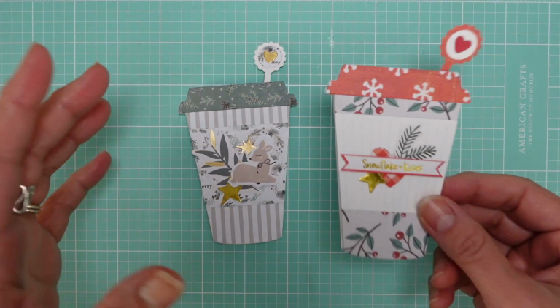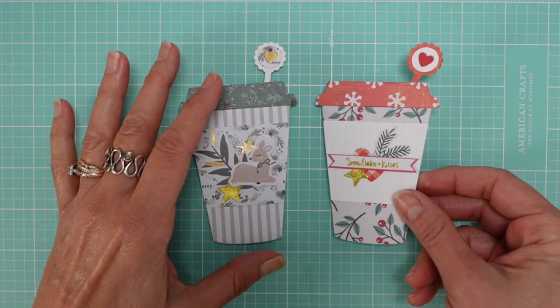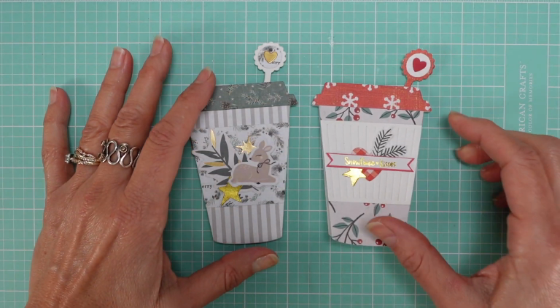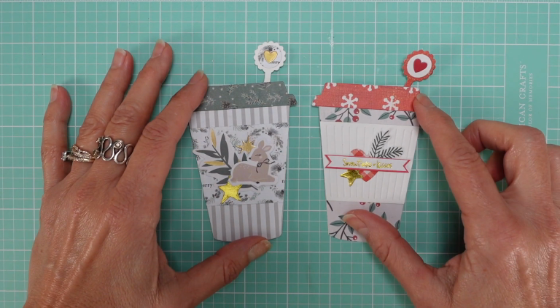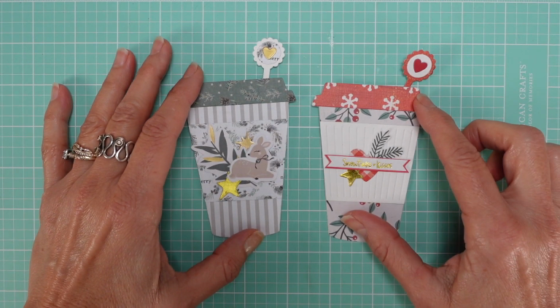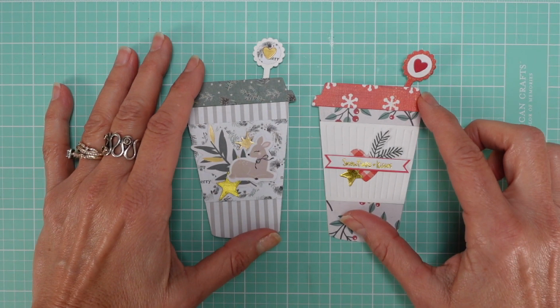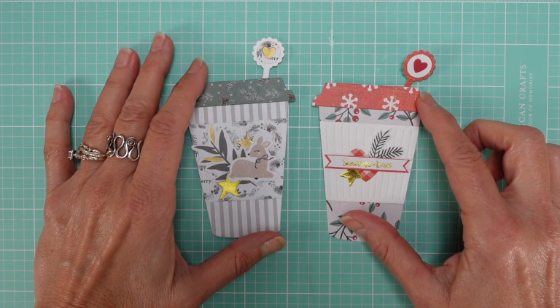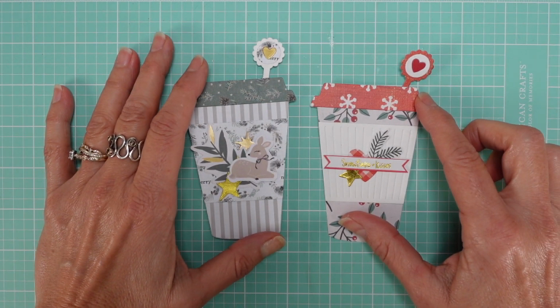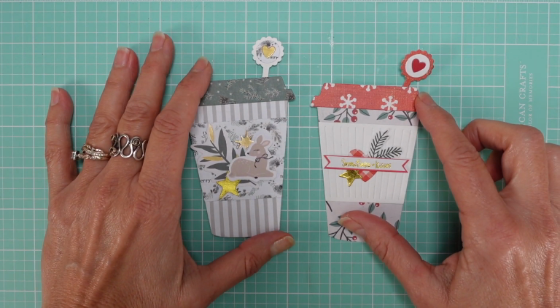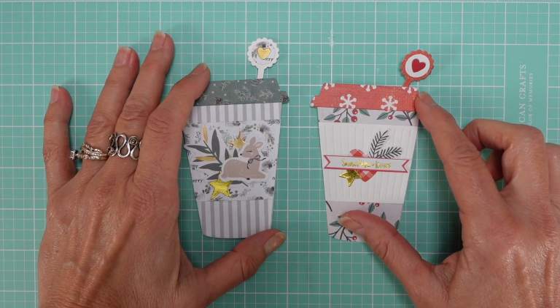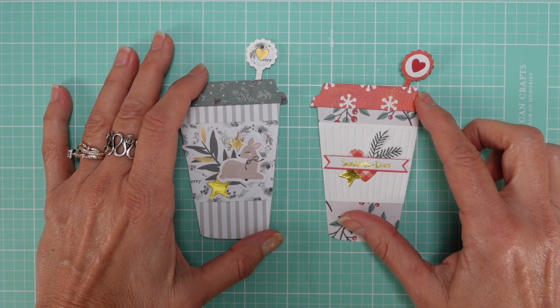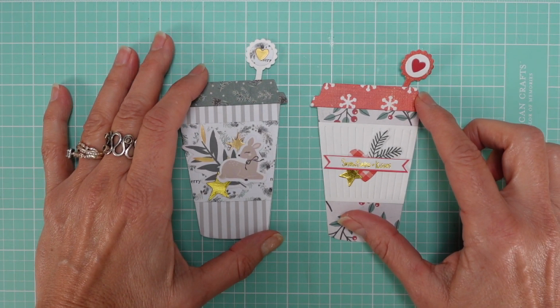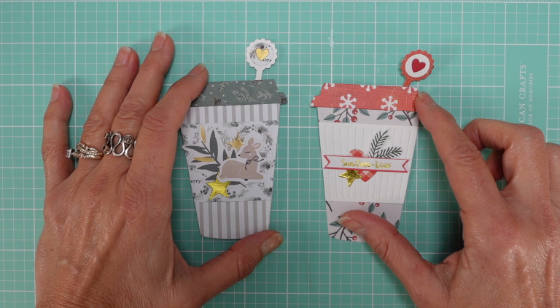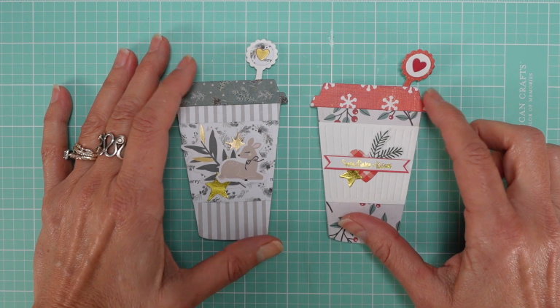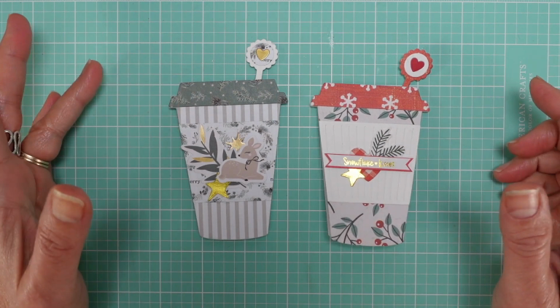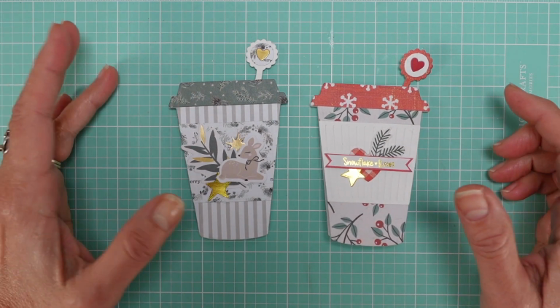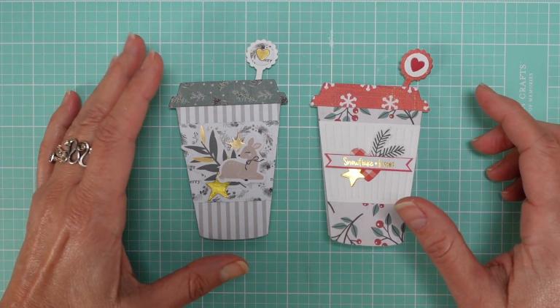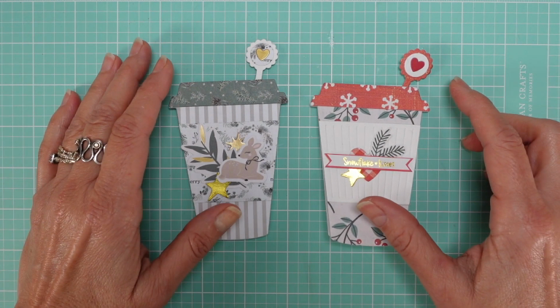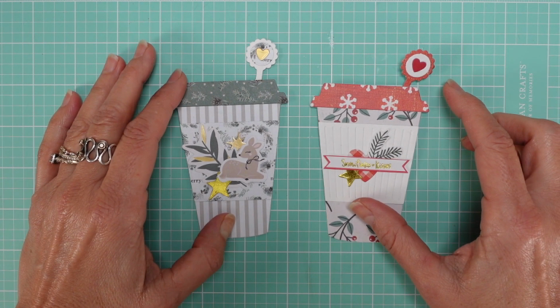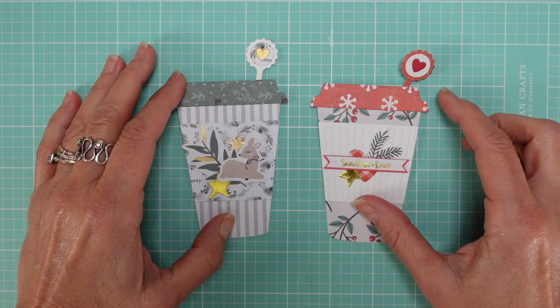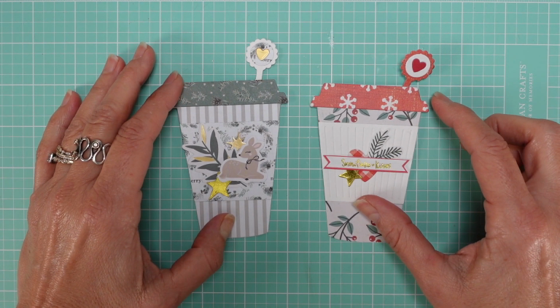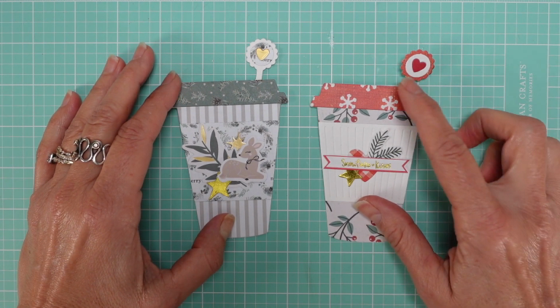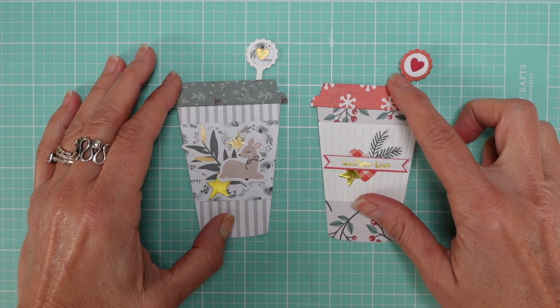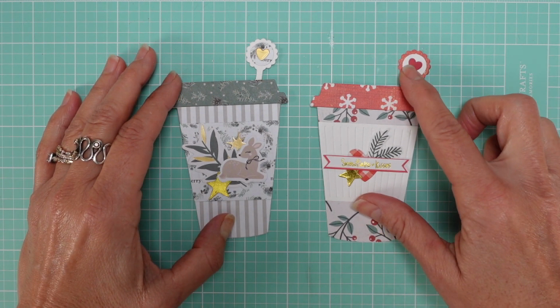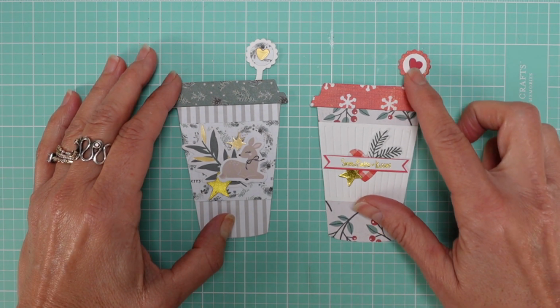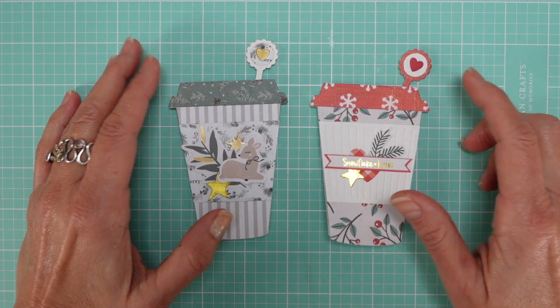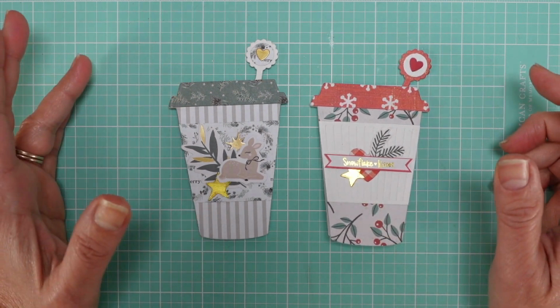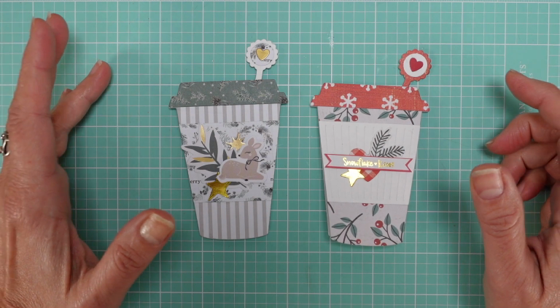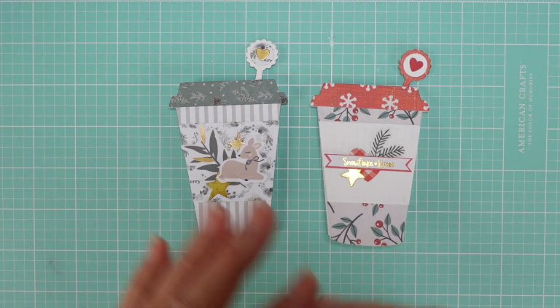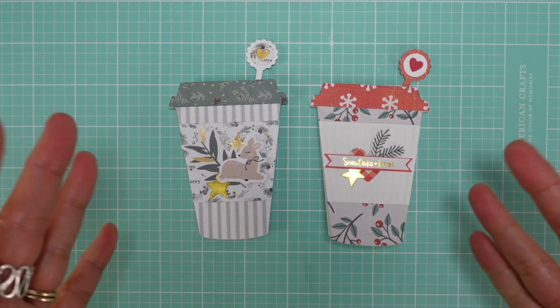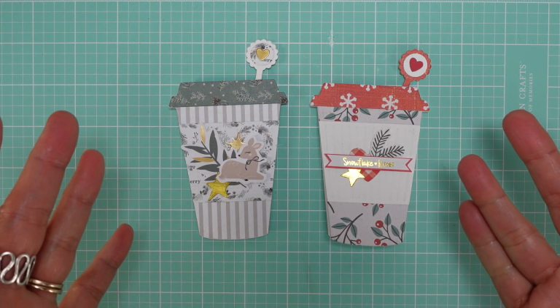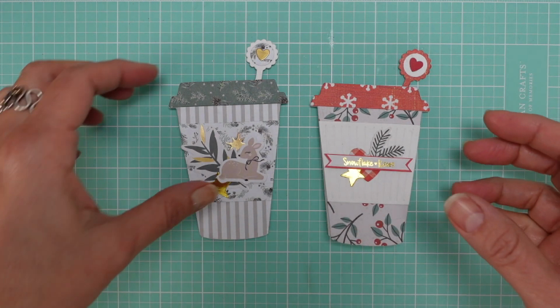The technique is very very nice because once you learn it, you can actually use it with the dies that you have to make cards in whatever shape you want.